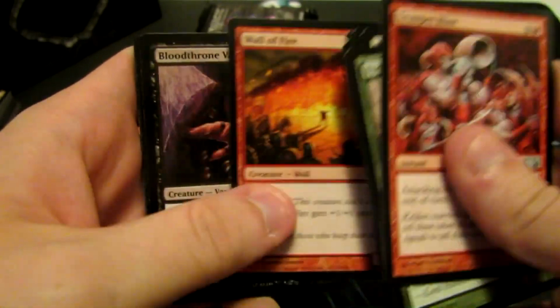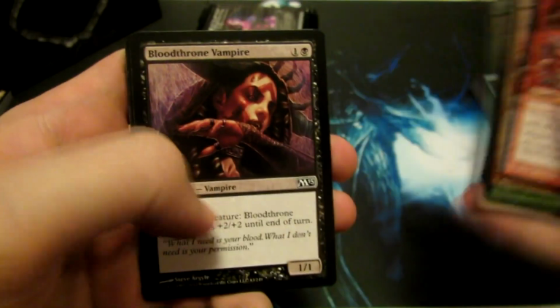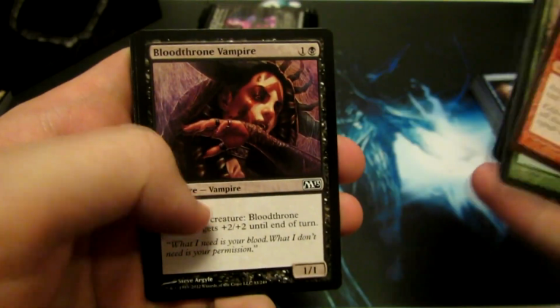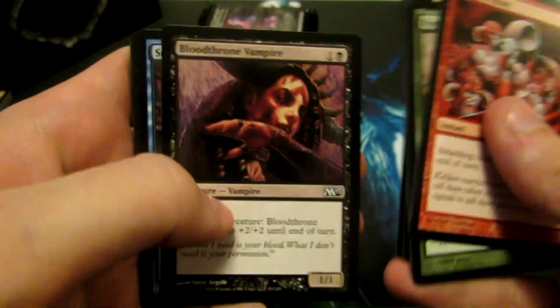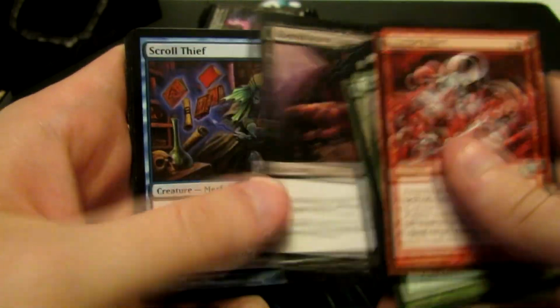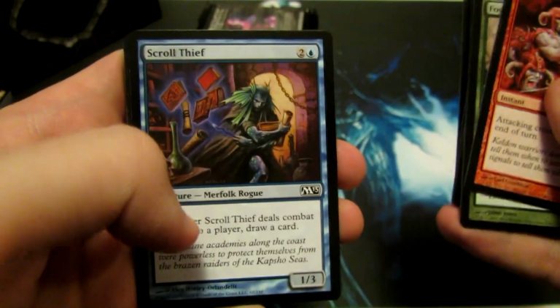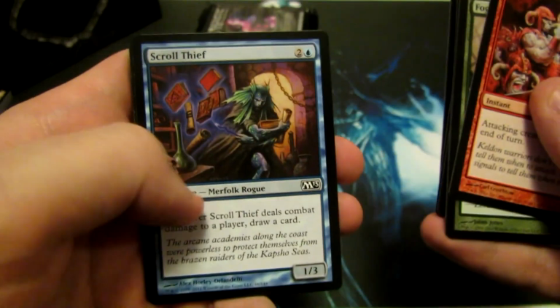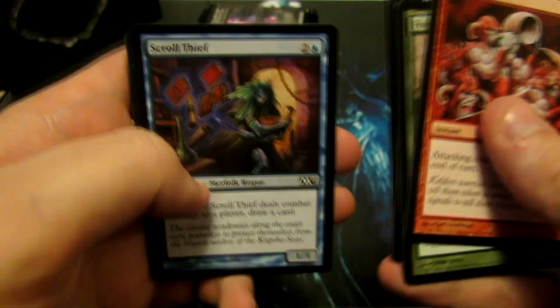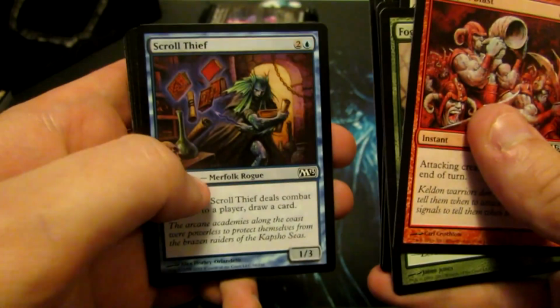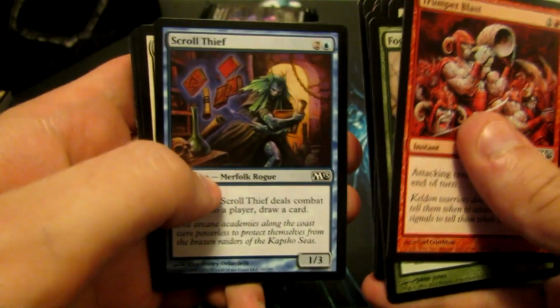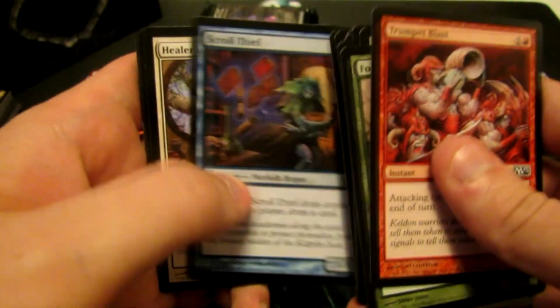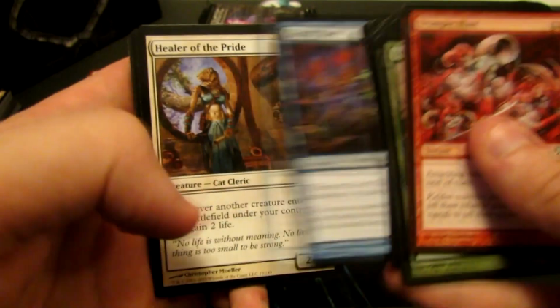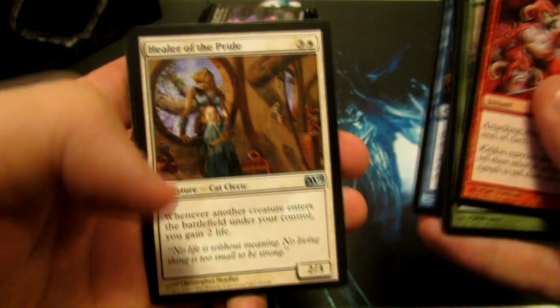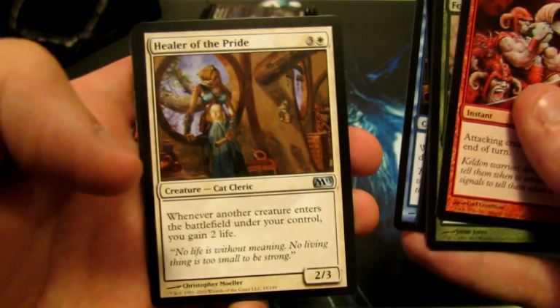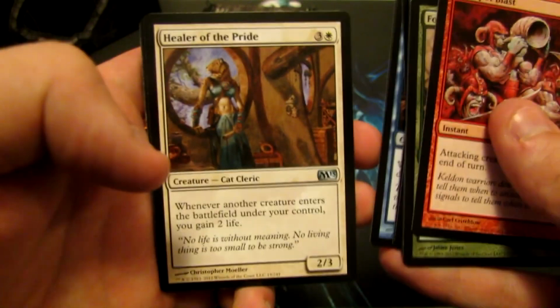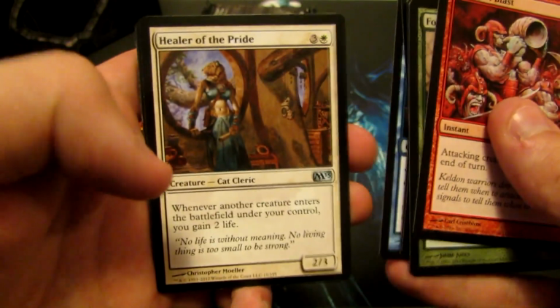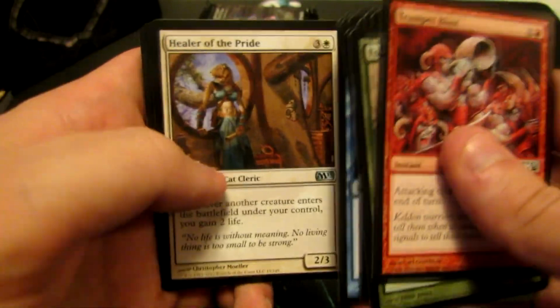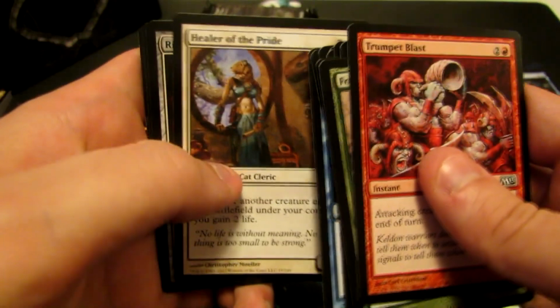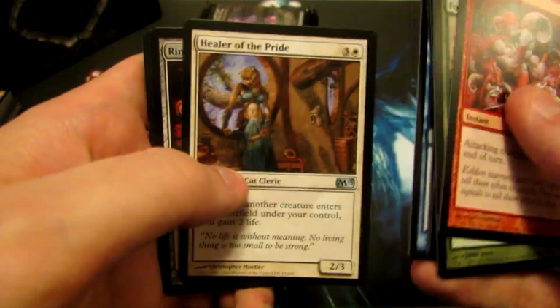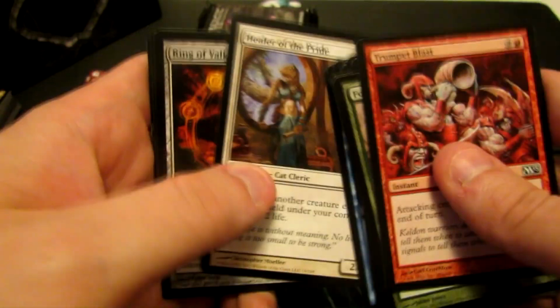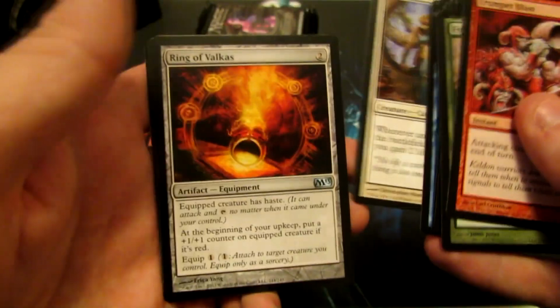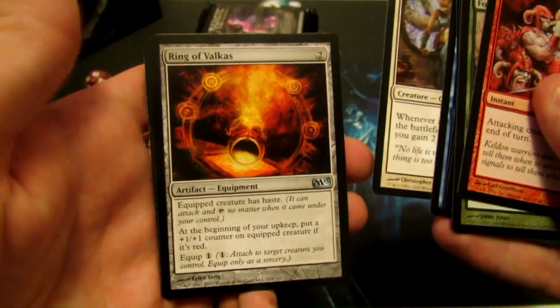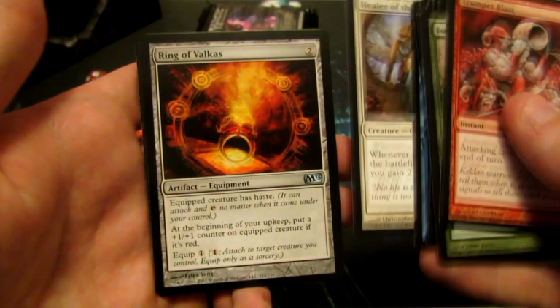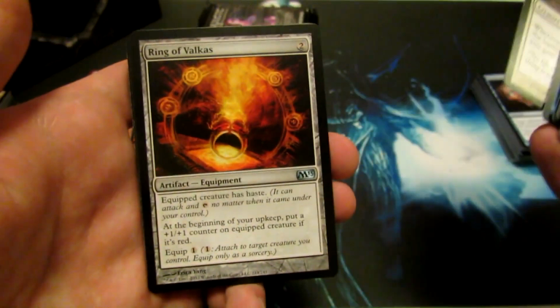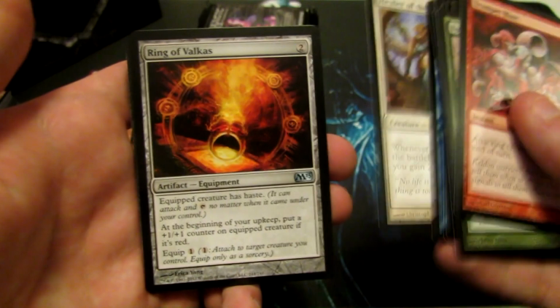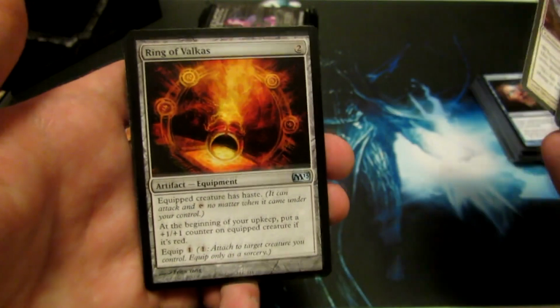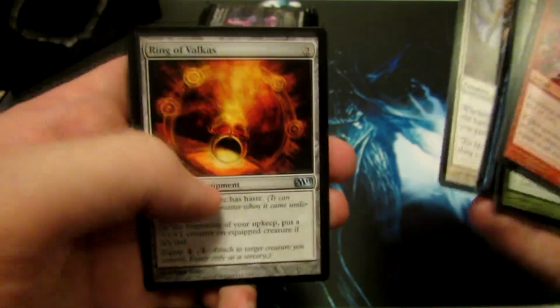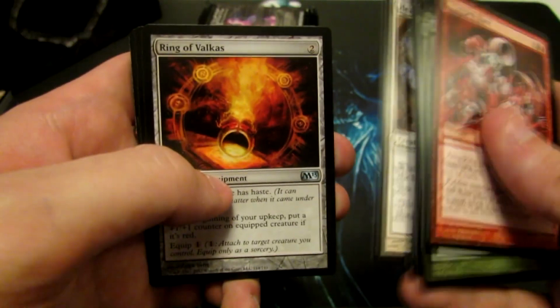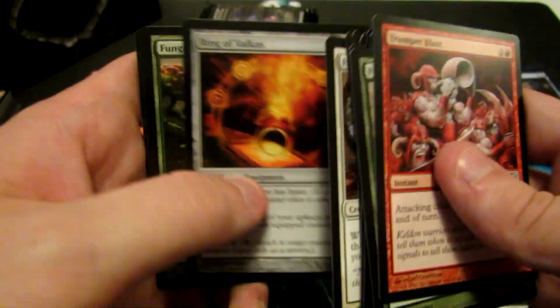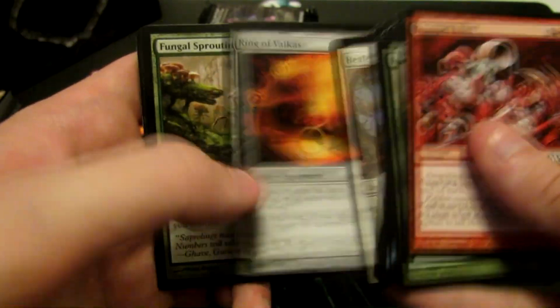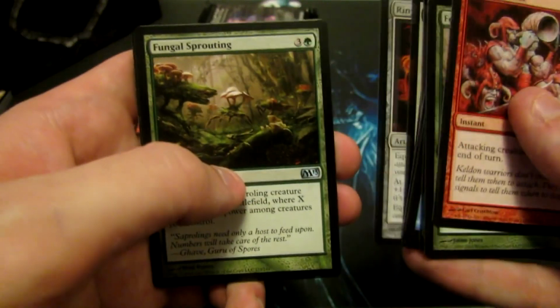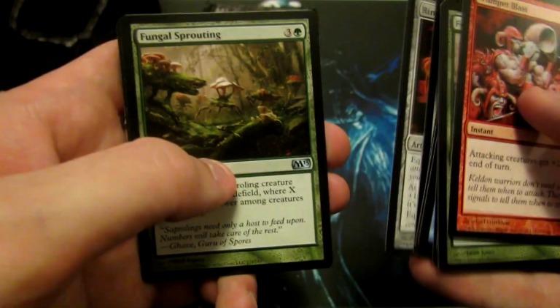Generally, if you guys buy one of these, you are going to be well on your way to constructing some decks. It may not be the most expensive, but it's definitely a start for newer players.